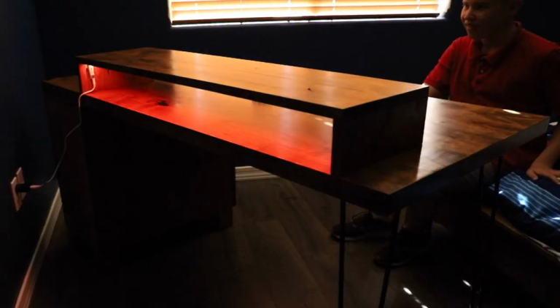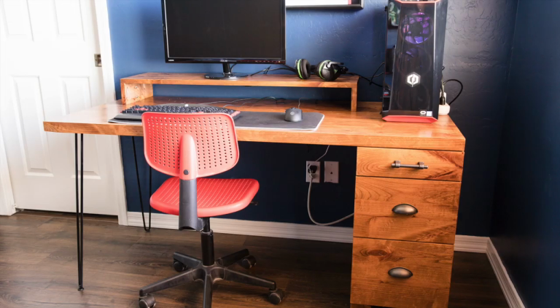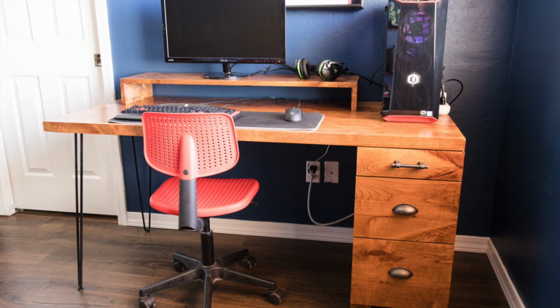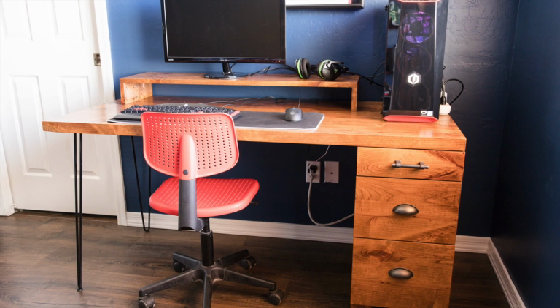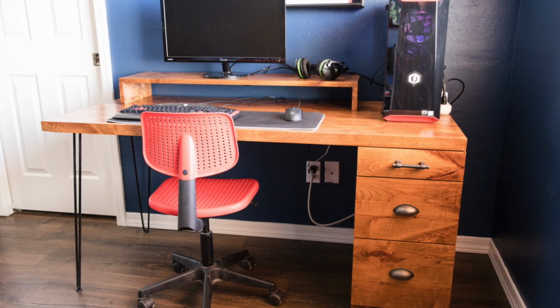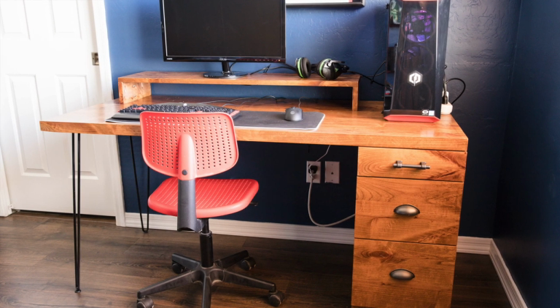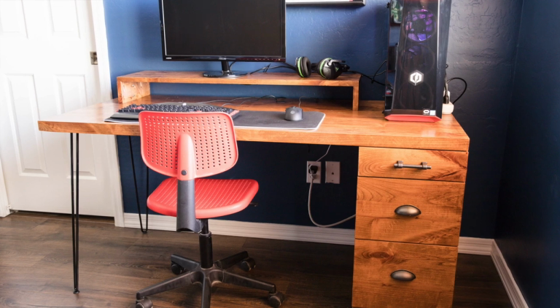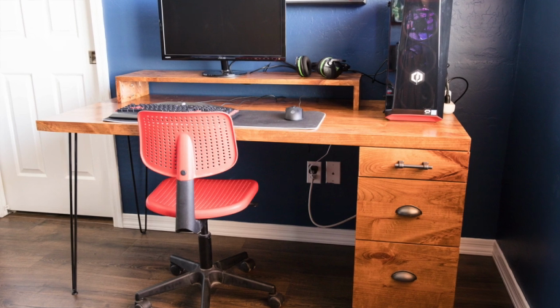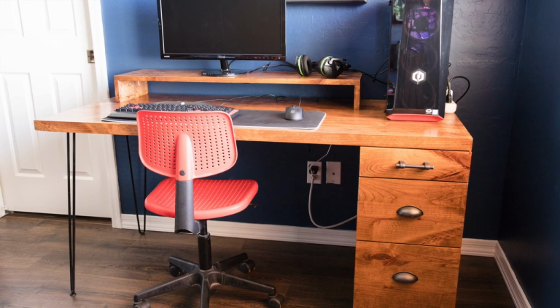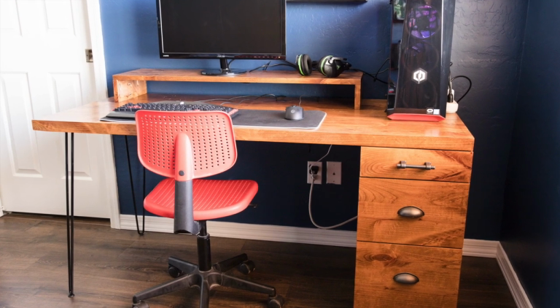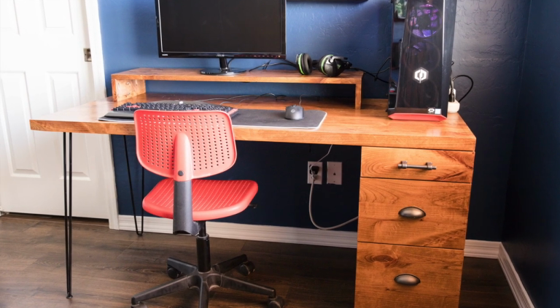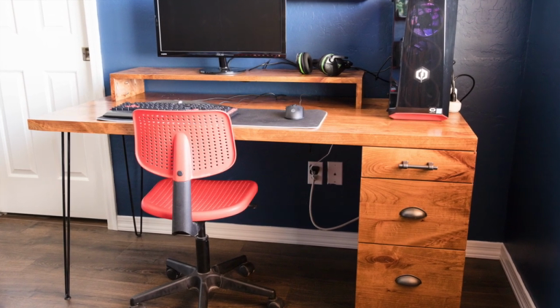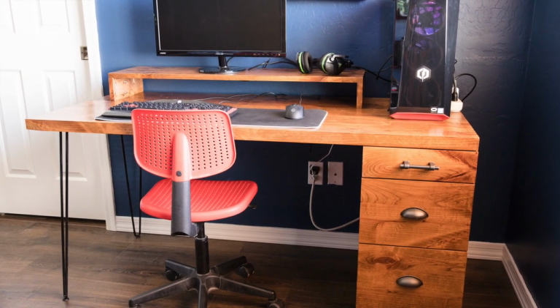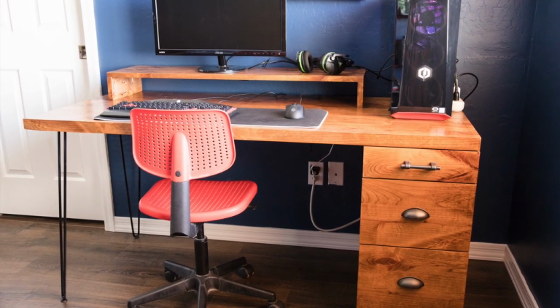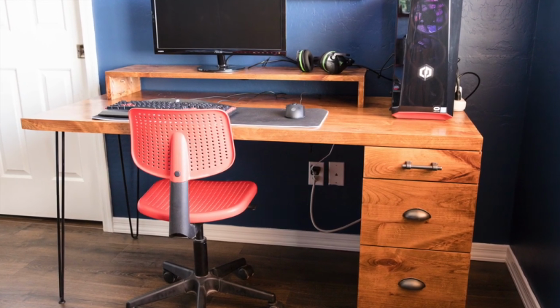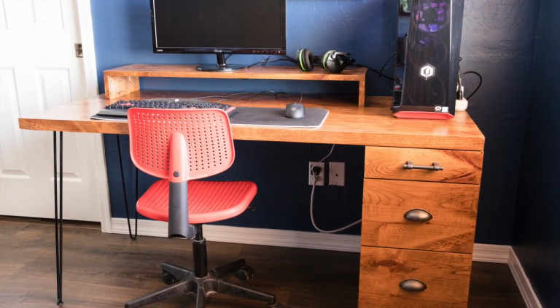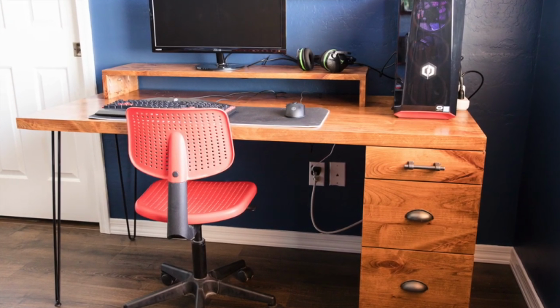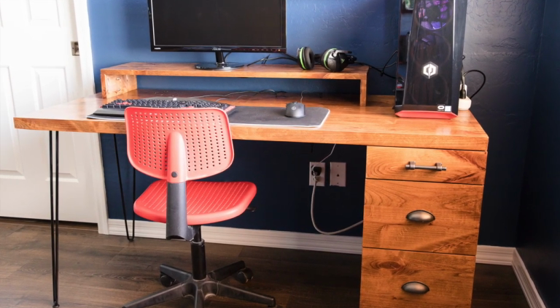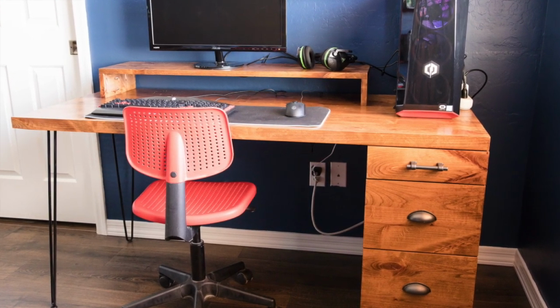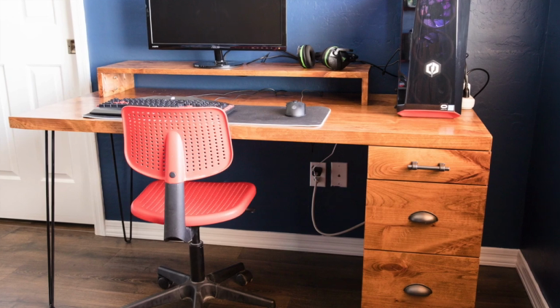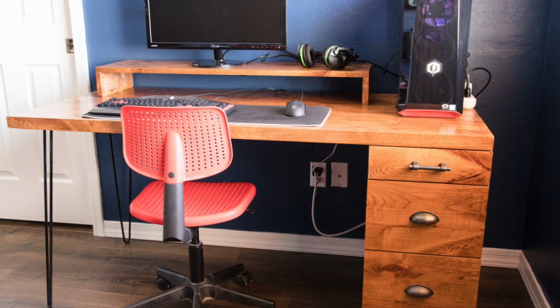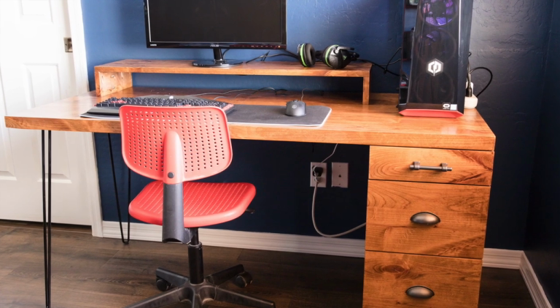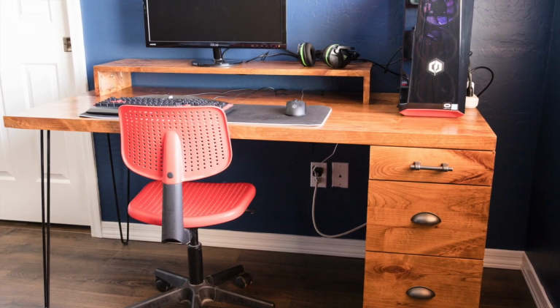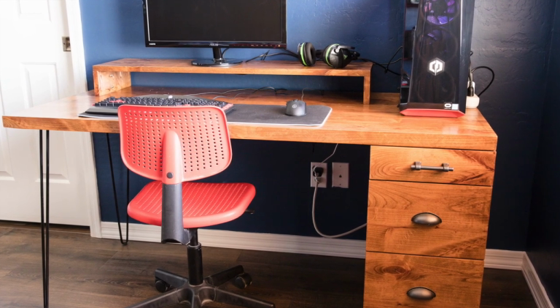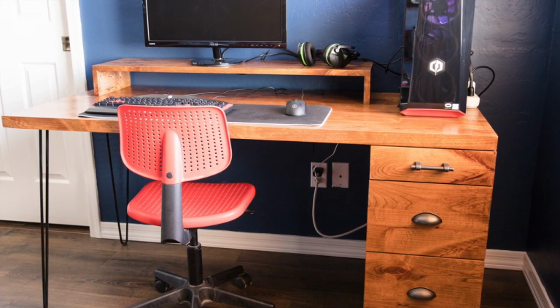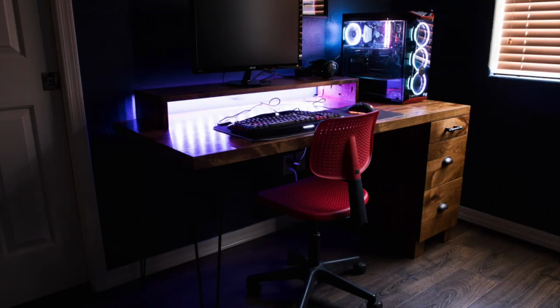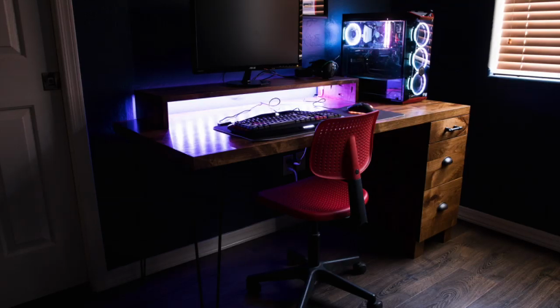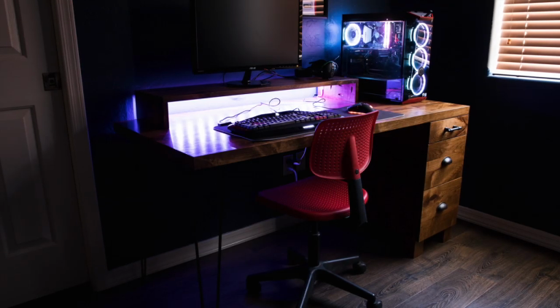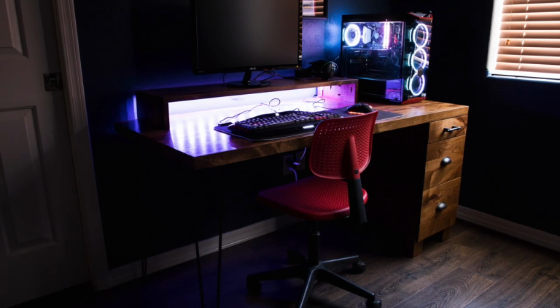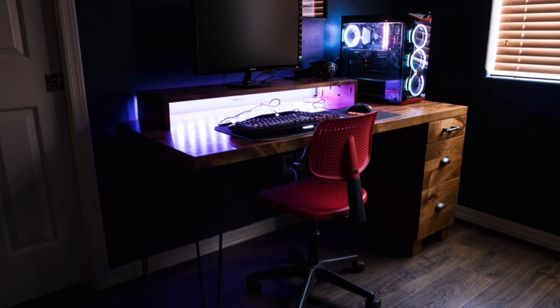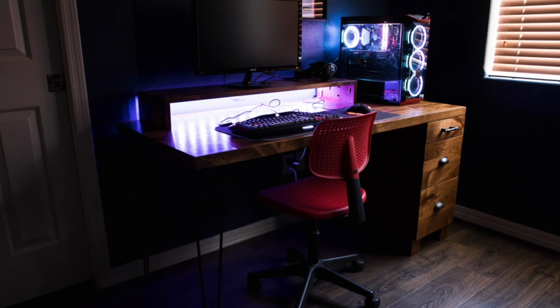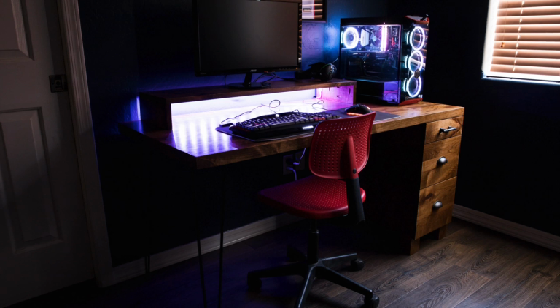To get the free plans and tutorial for this project, click the link to my website in the description below. Also, for more project videos just like this one, make sure that you subscribe to my YouTube channel and hit the bell icon so you're alerted when new videos are published.